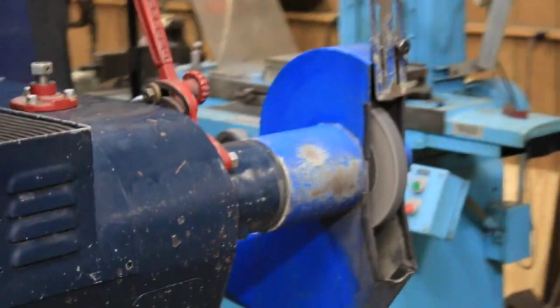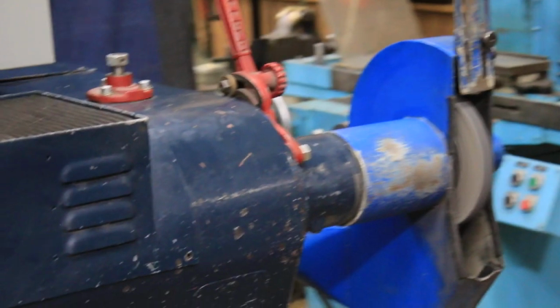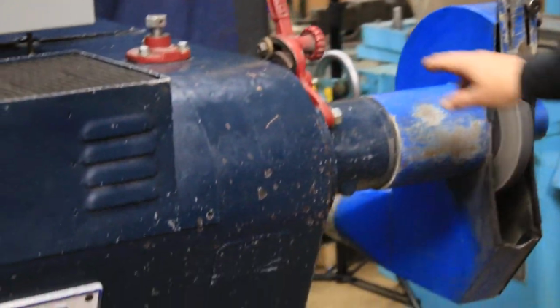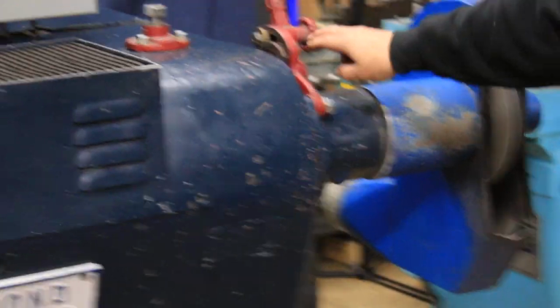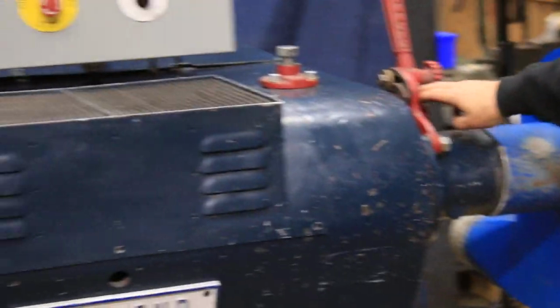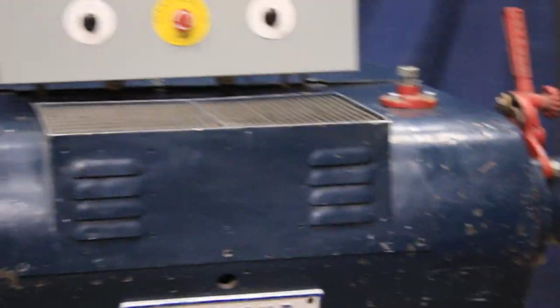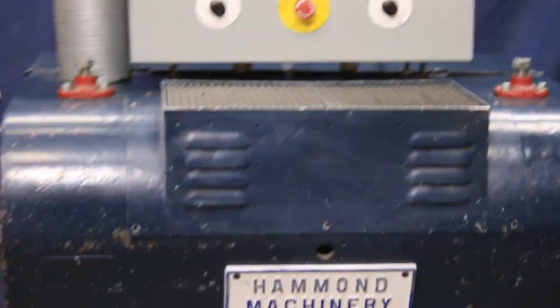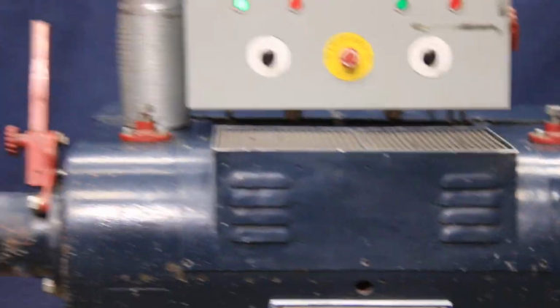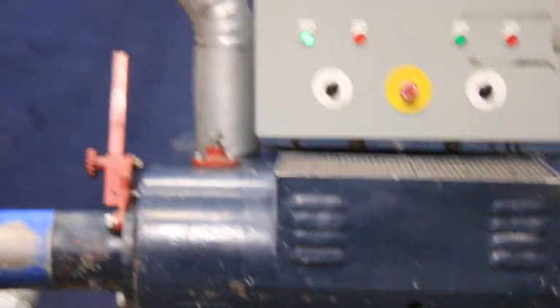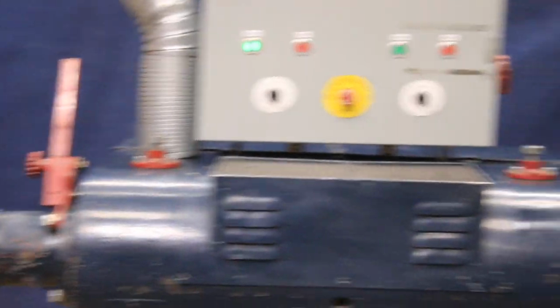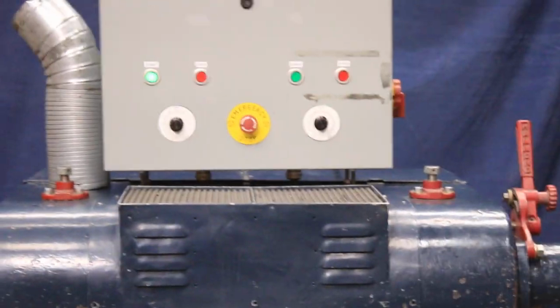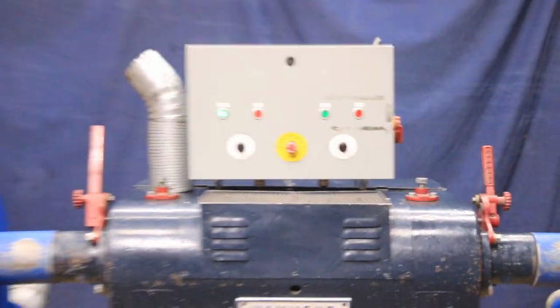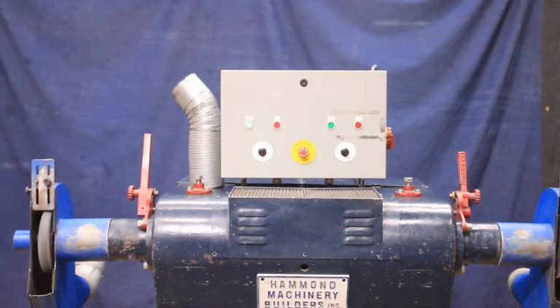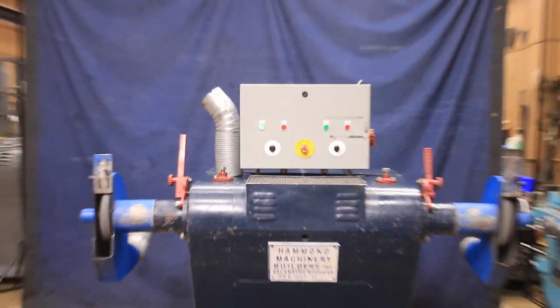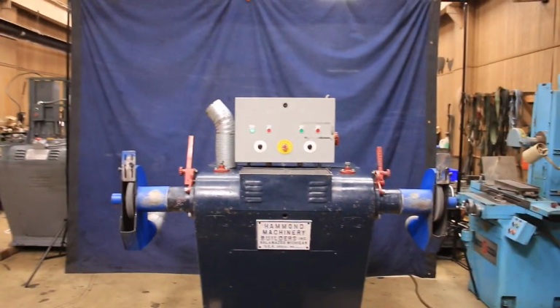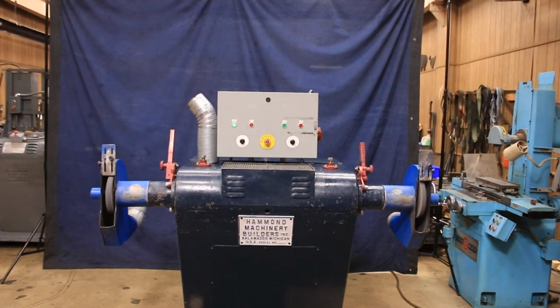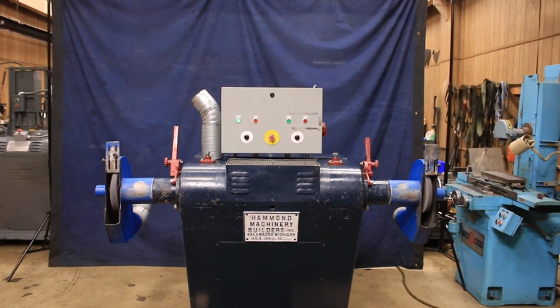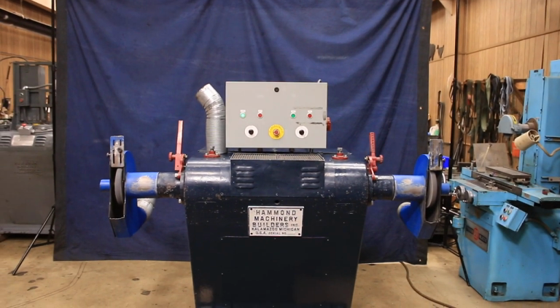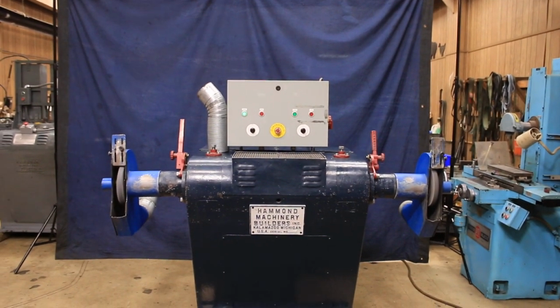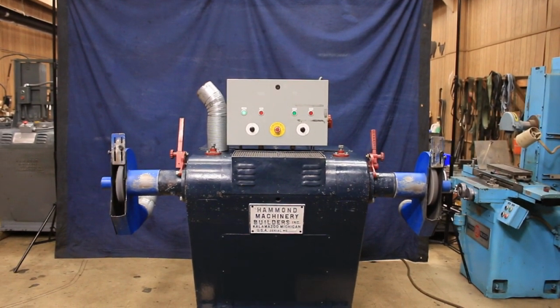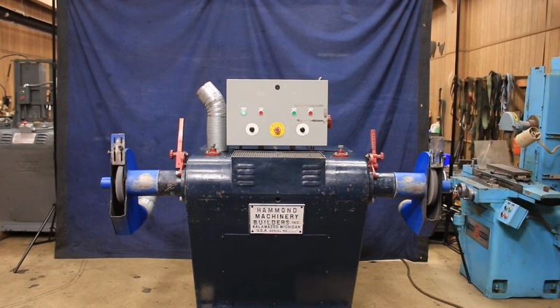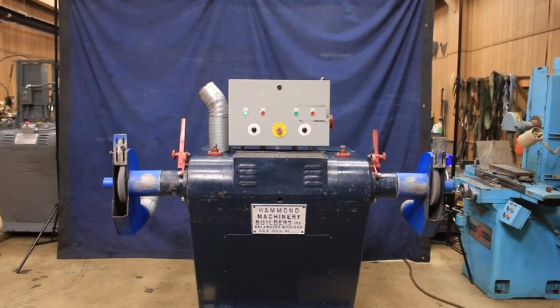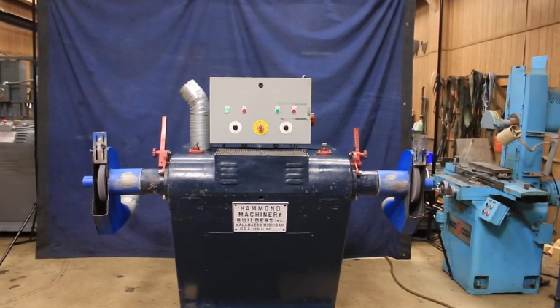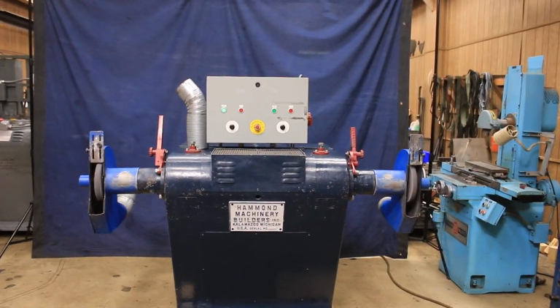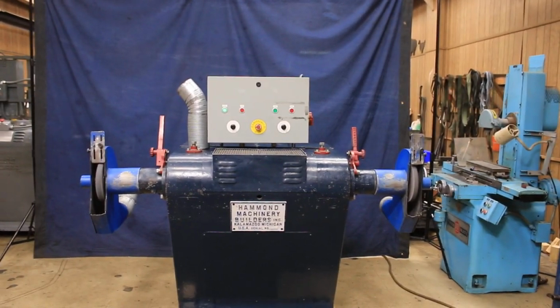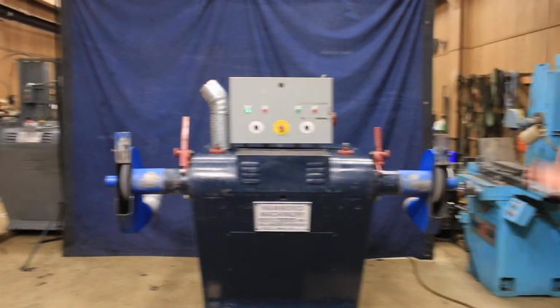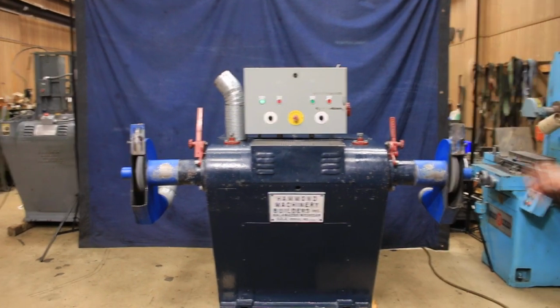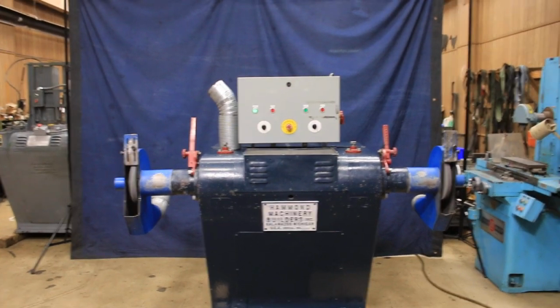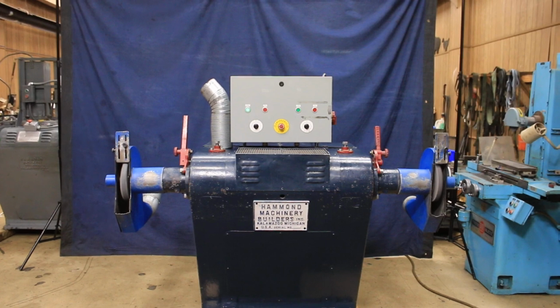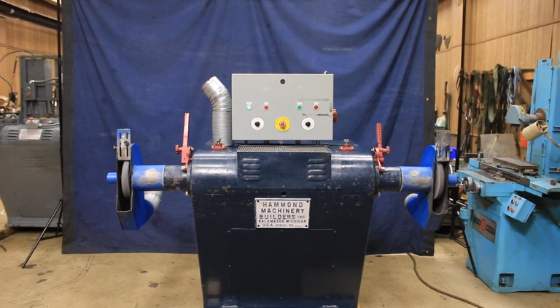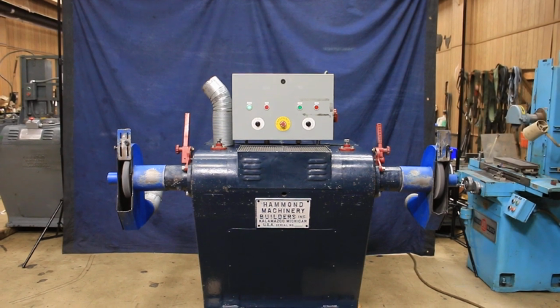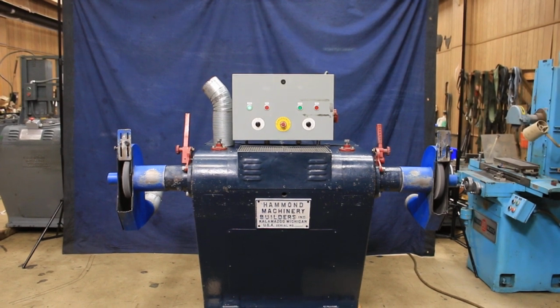These are your brakes. That's about all I can say about it — it is what it is. It's a Hammond polishing lathe in very nice shape with updated electrics. Very nice.